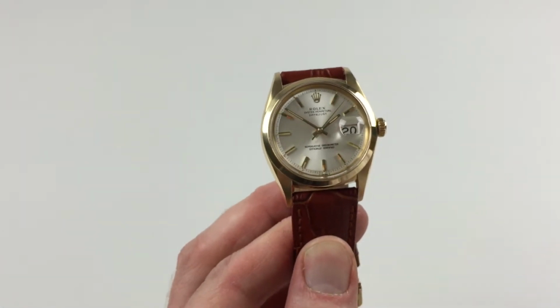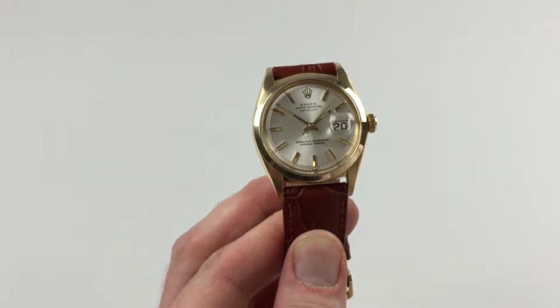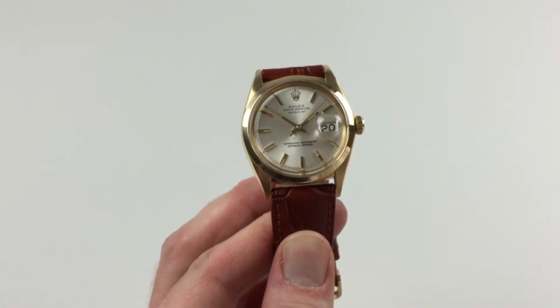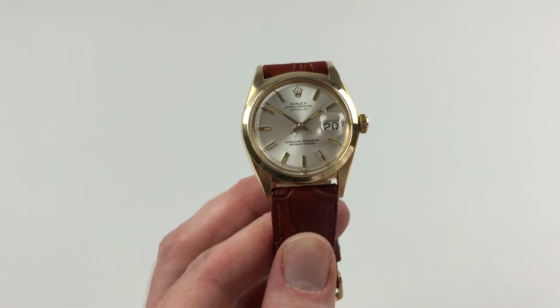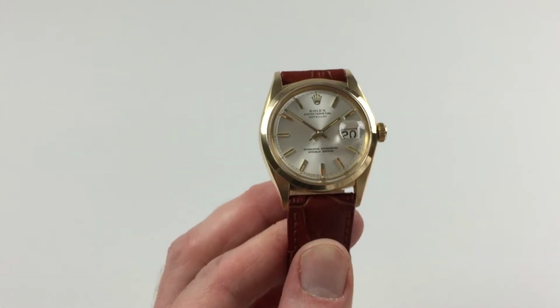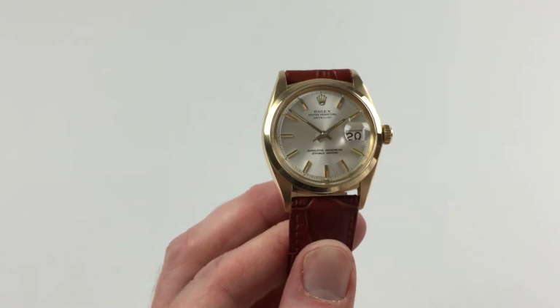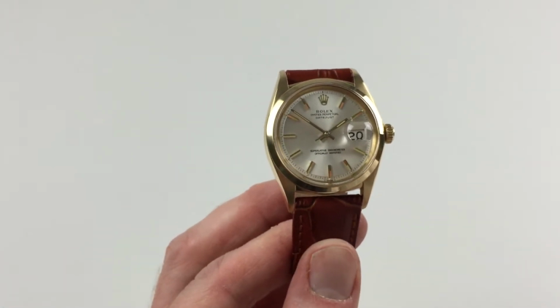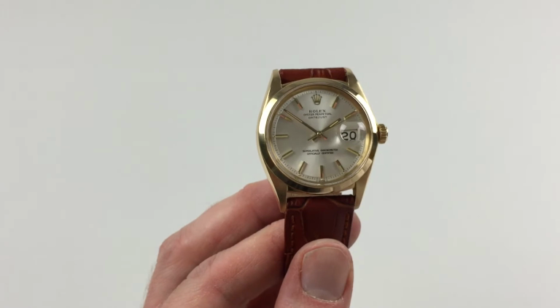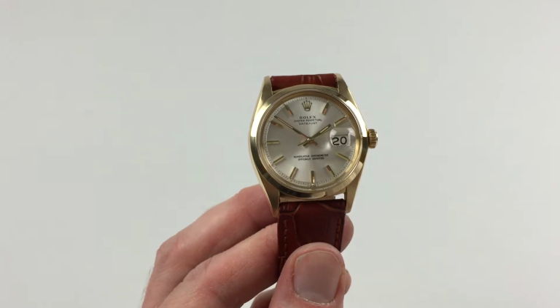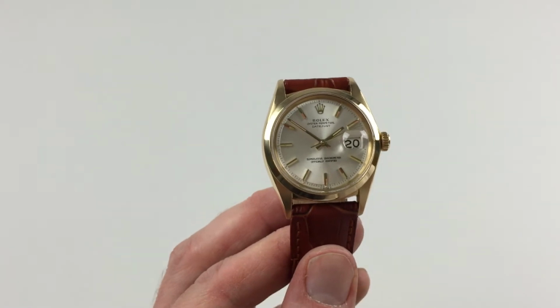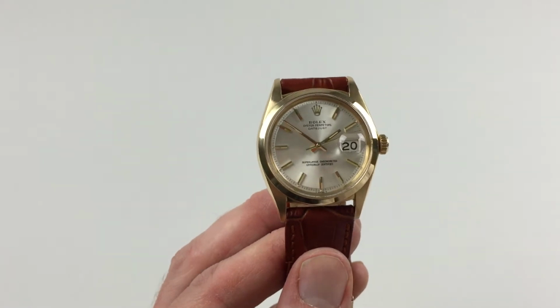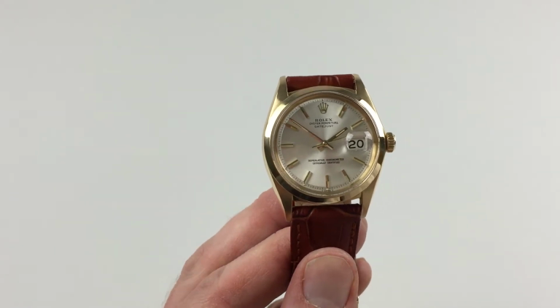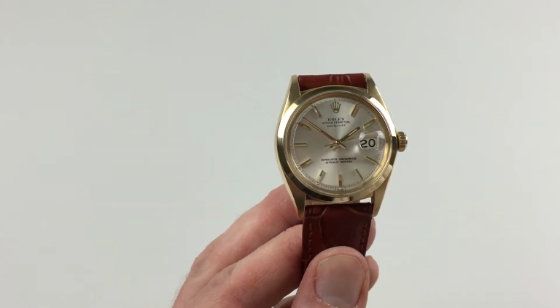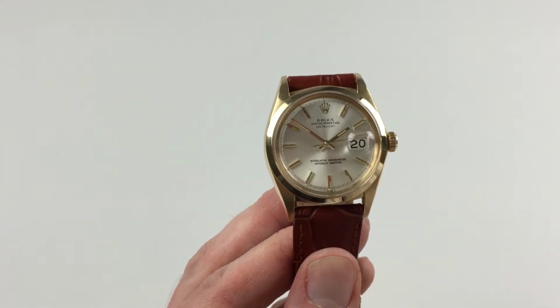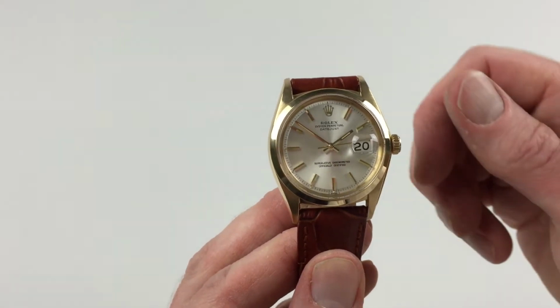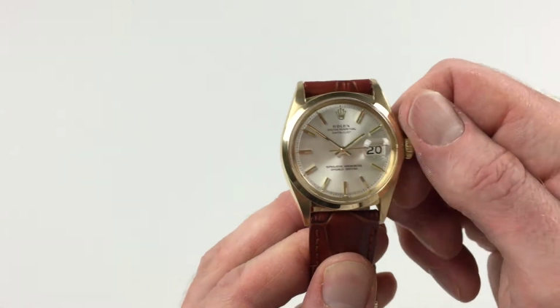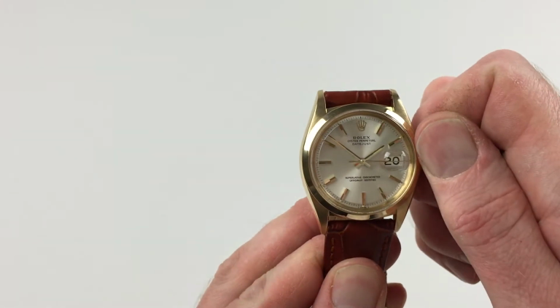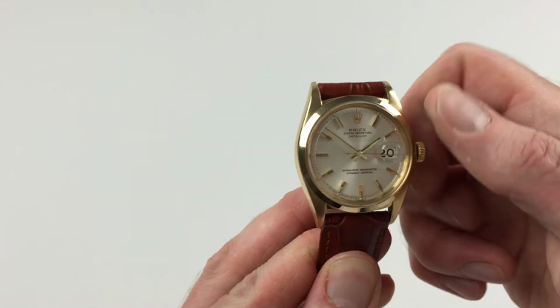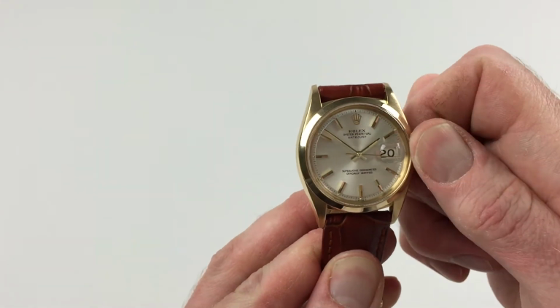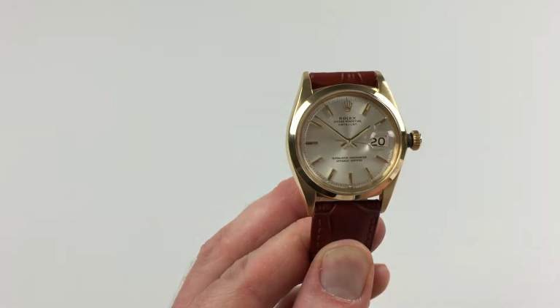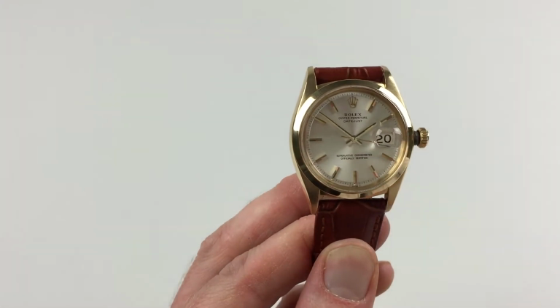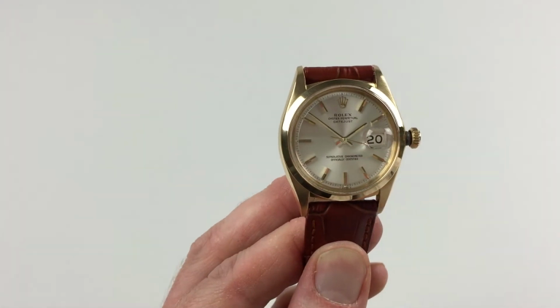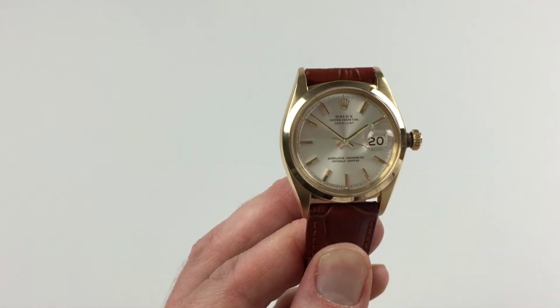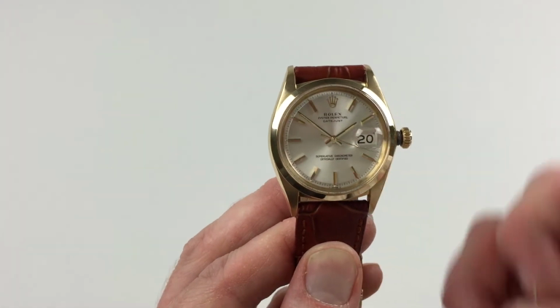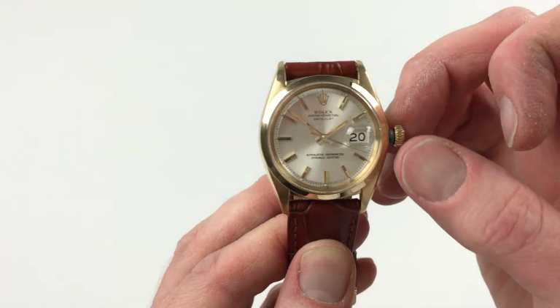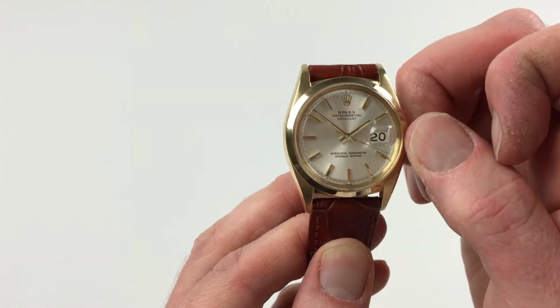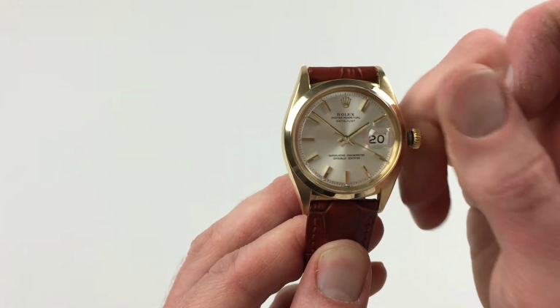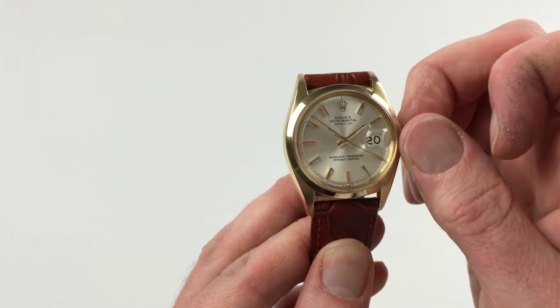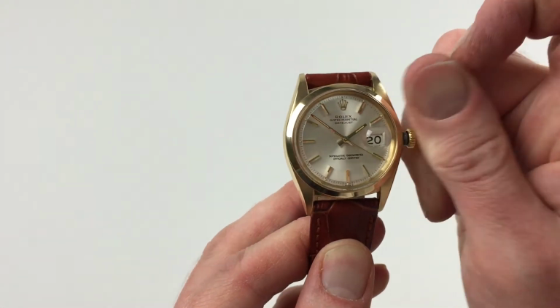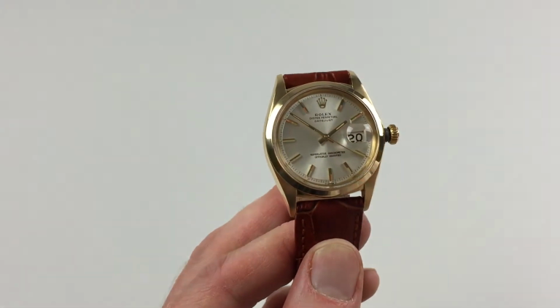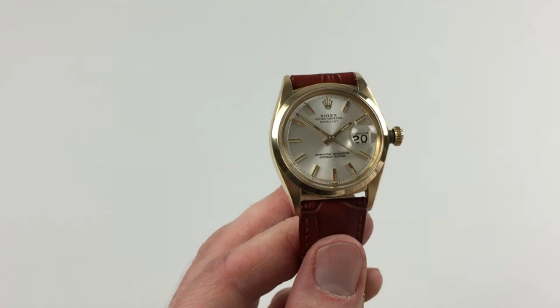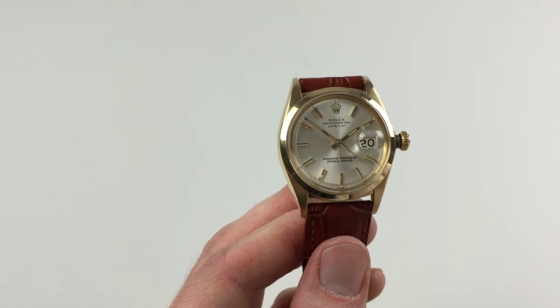However, if the watch has lain dormant for any period of time and needs to be started, this can be achieved by using the Oyster Crown. First of all, turn the crown towards you, the wearer. It will then spring away from the body of the watch. A few turns away from you, and that will be enough to get the watch started.